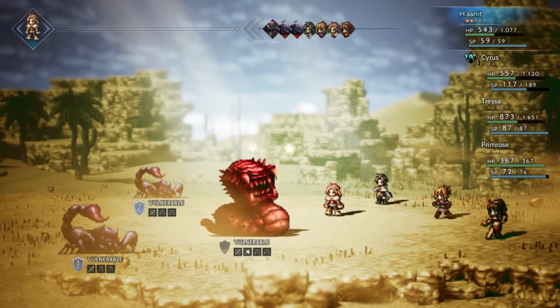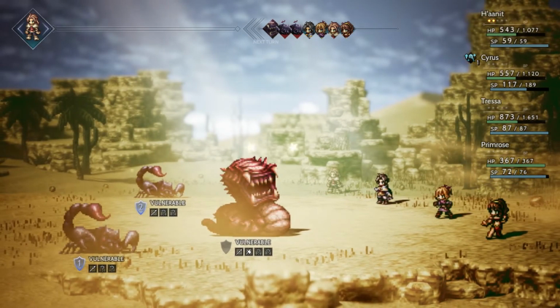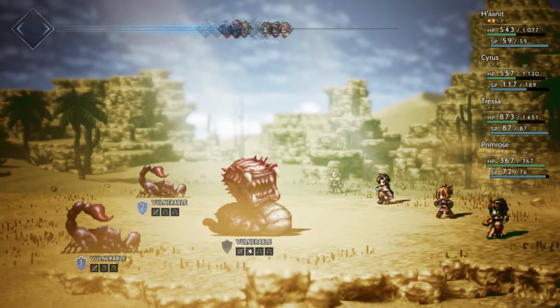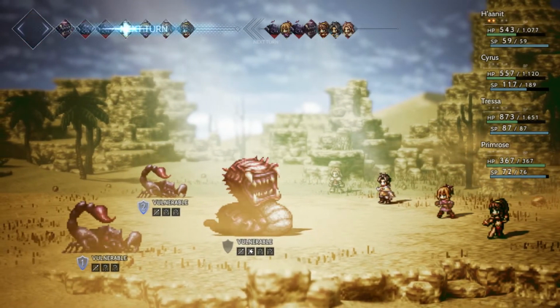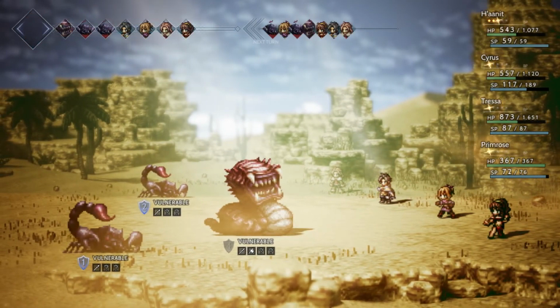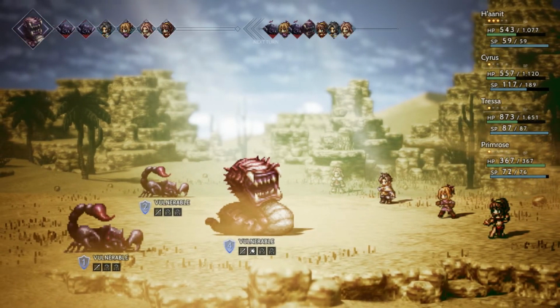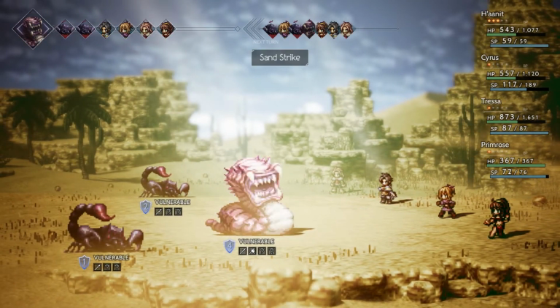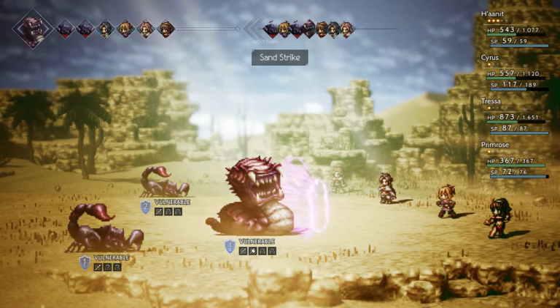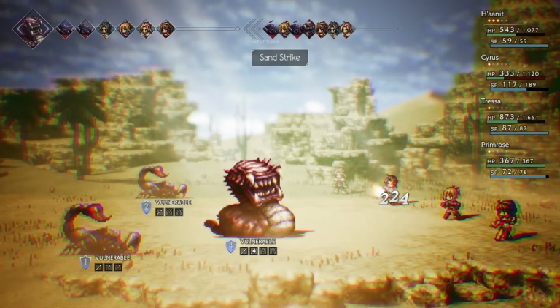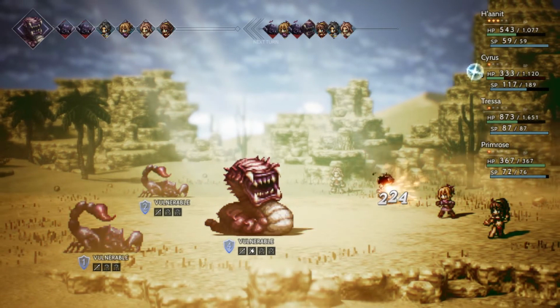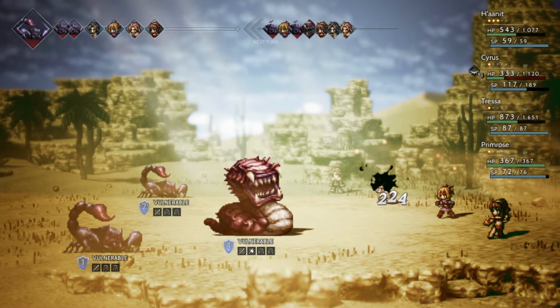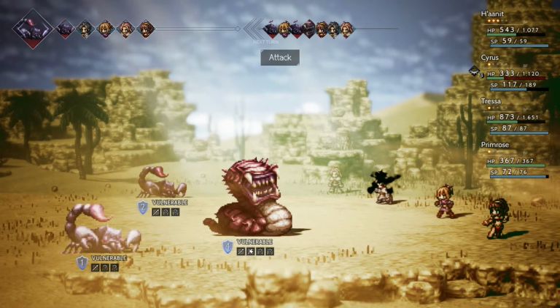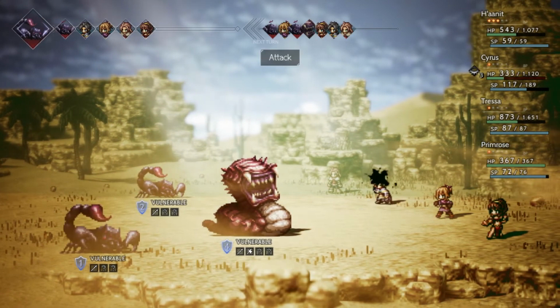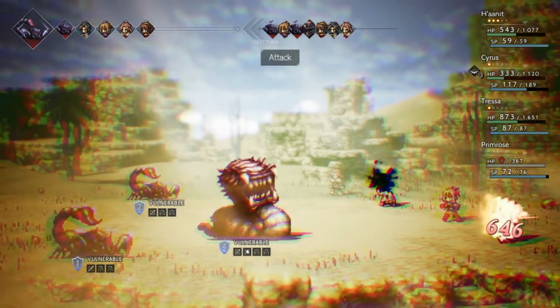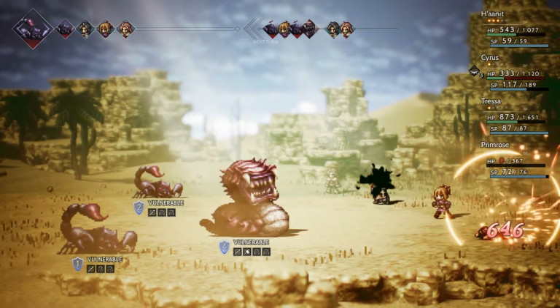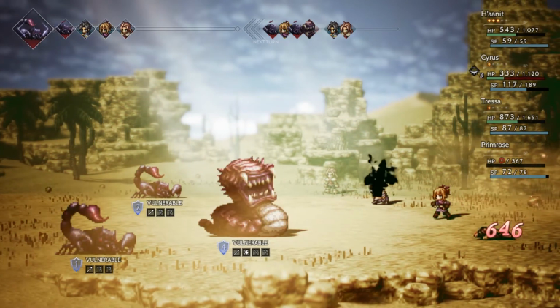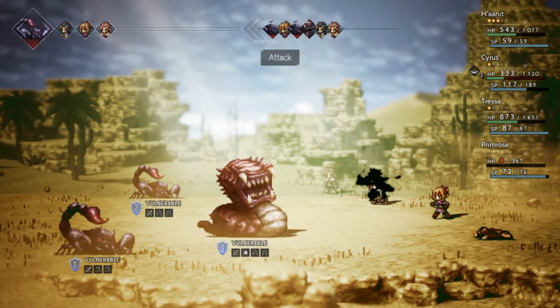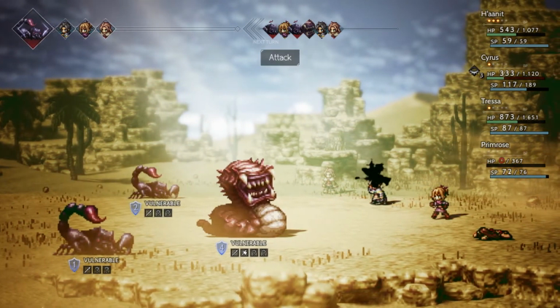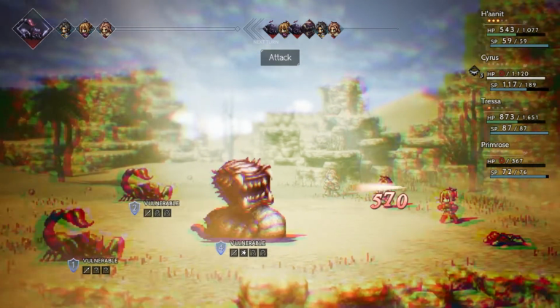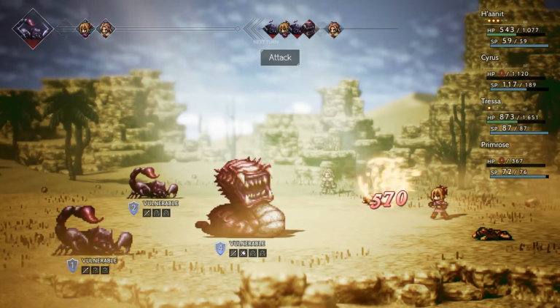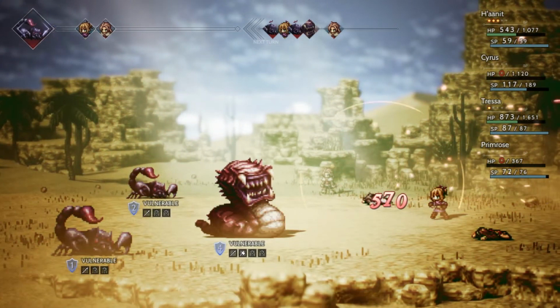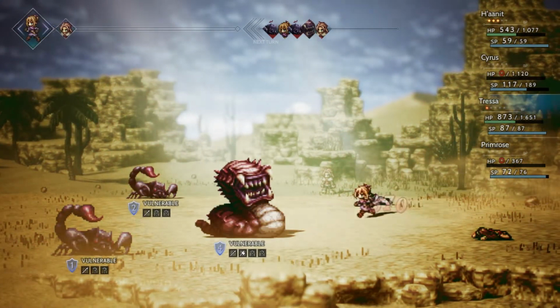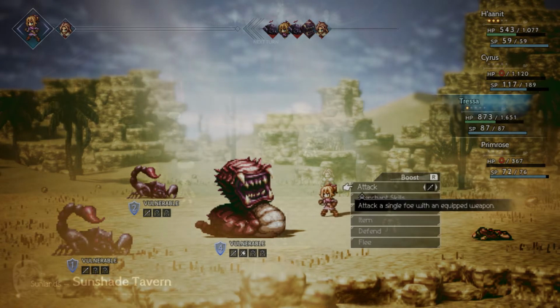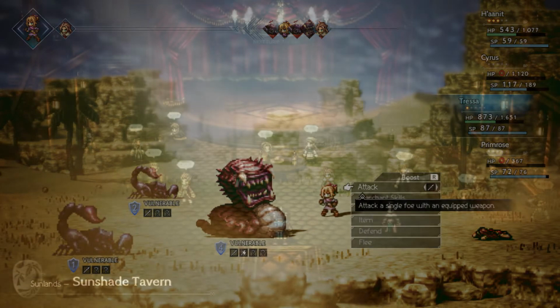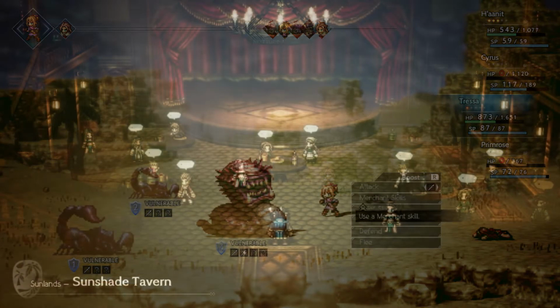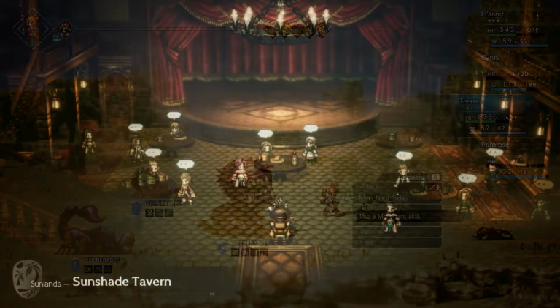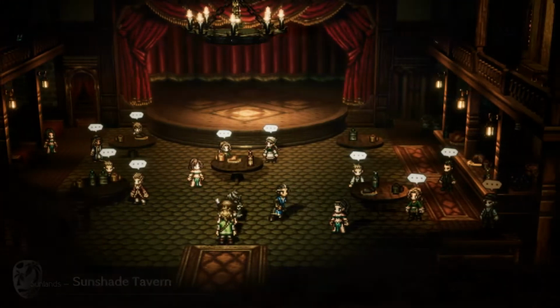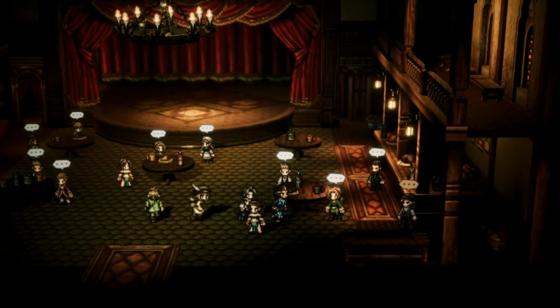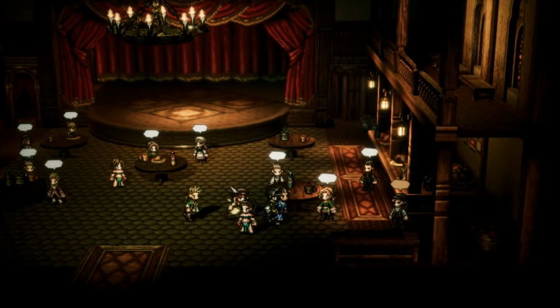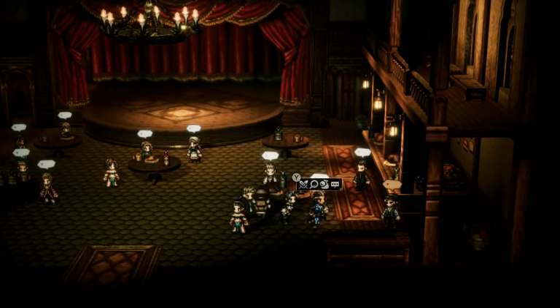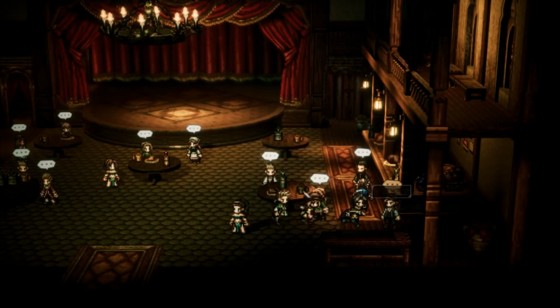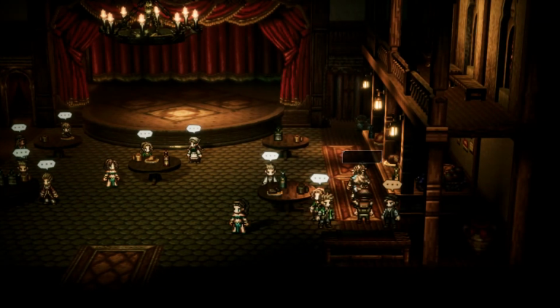Now, you won't be able to change characters until you actually have characters to switch around. This means you'll need to do the Chapter 1 missions to recruit the remaining party members. Once you do that, just head over to a tavern in any of the towns.